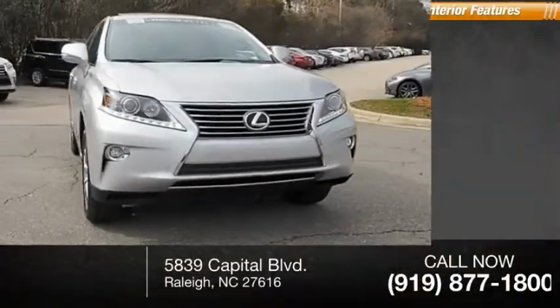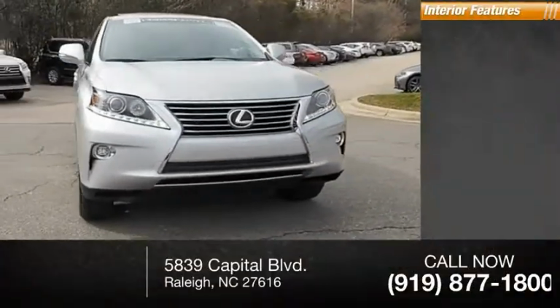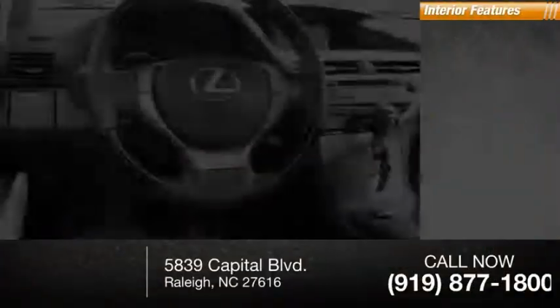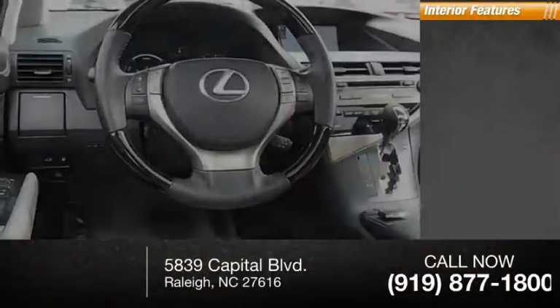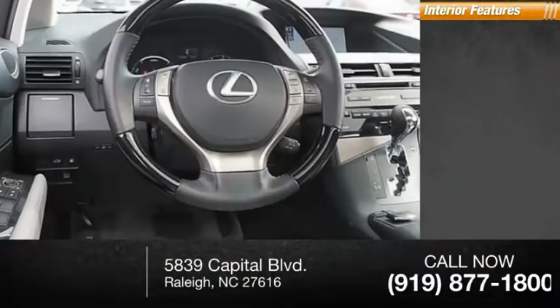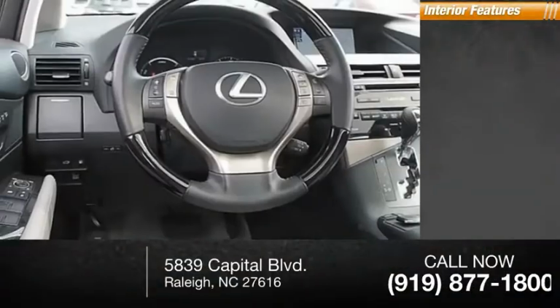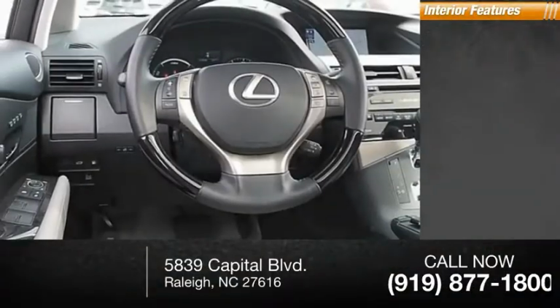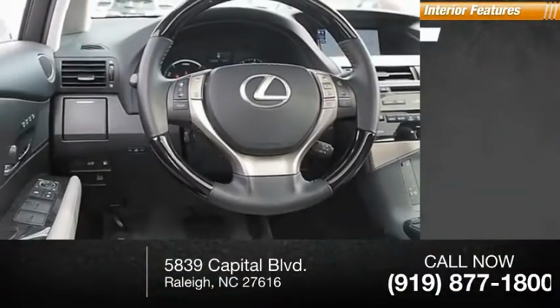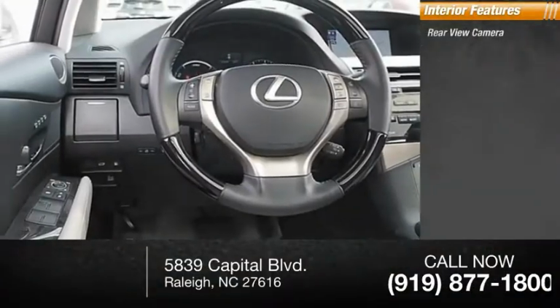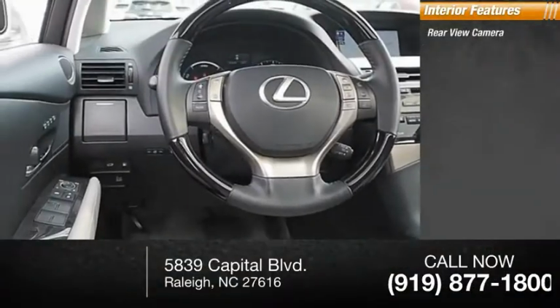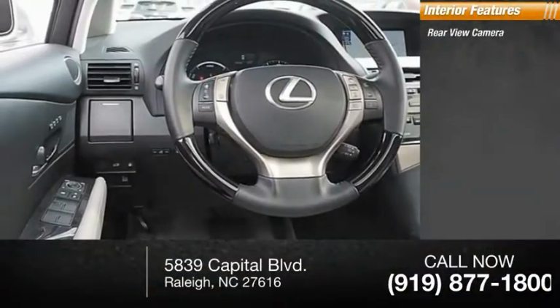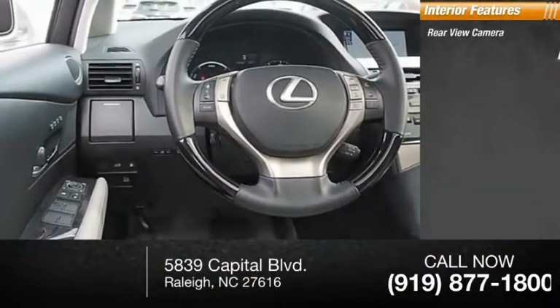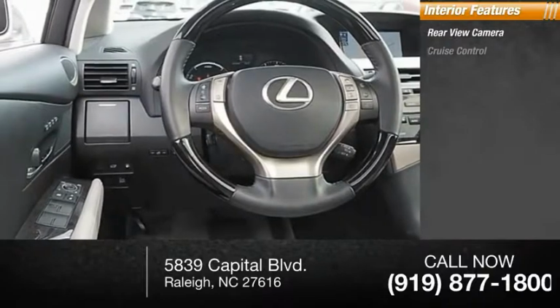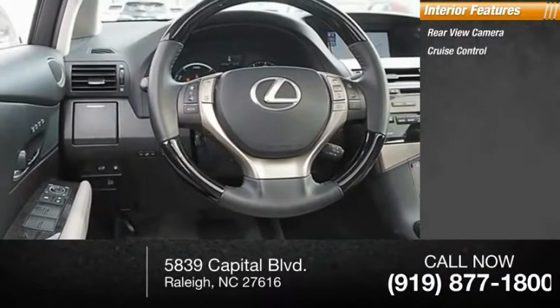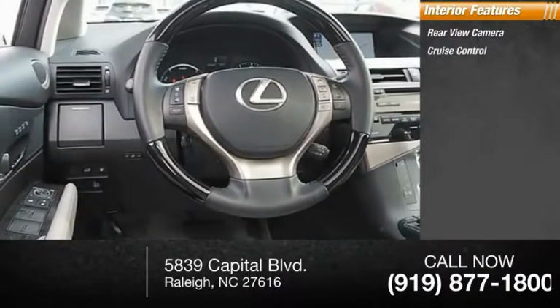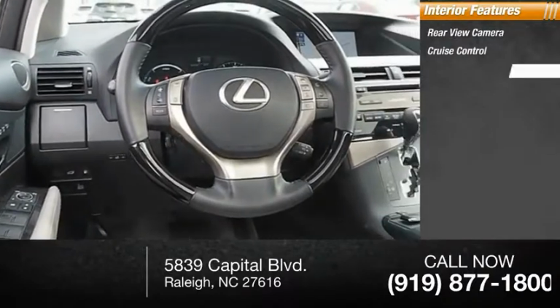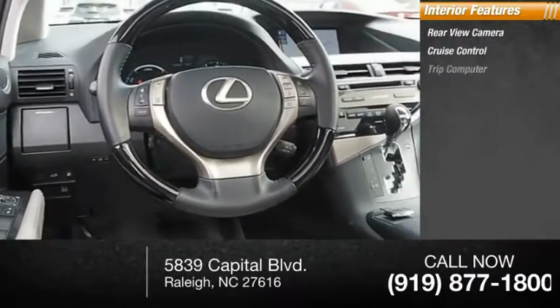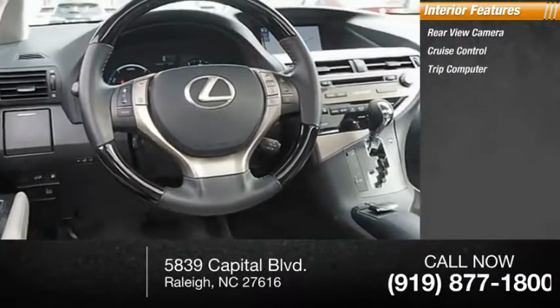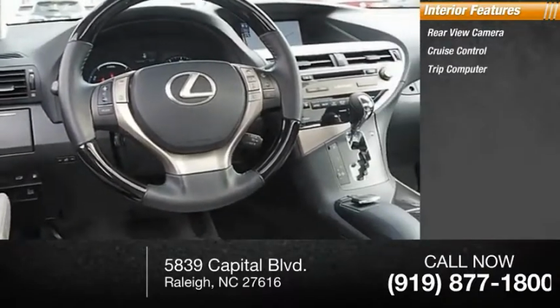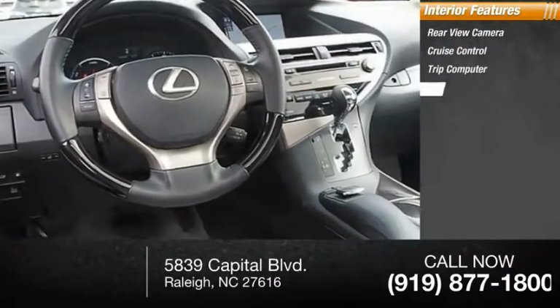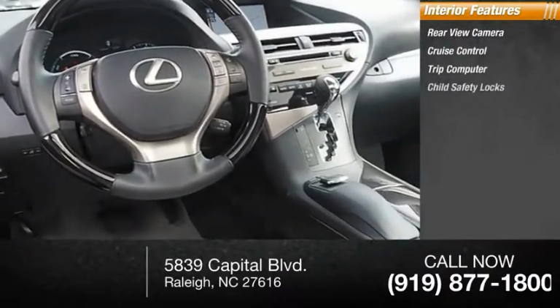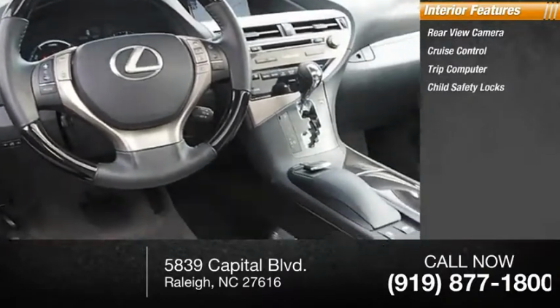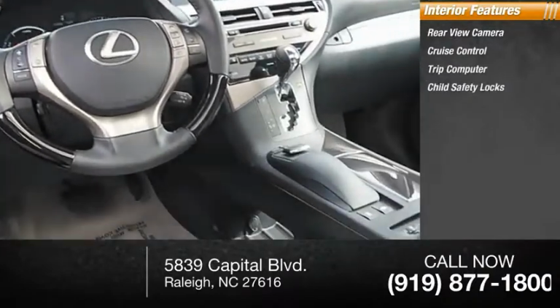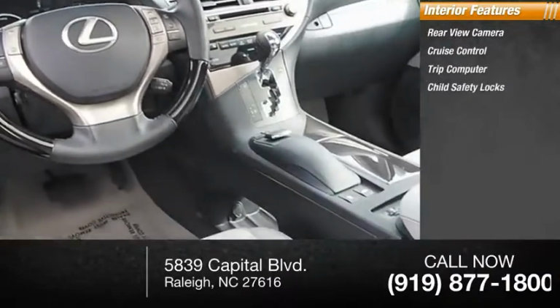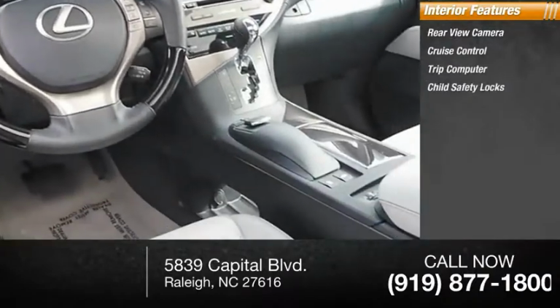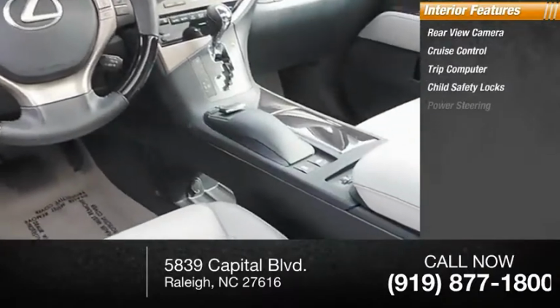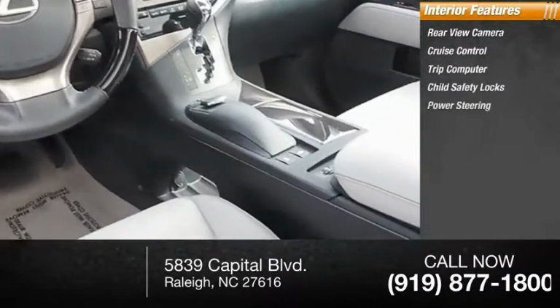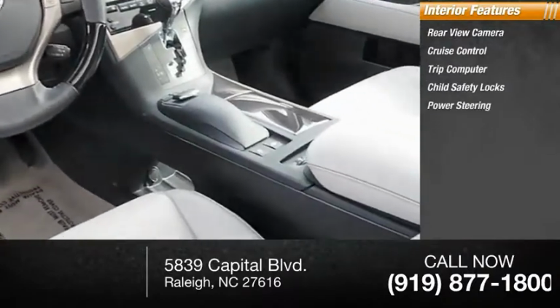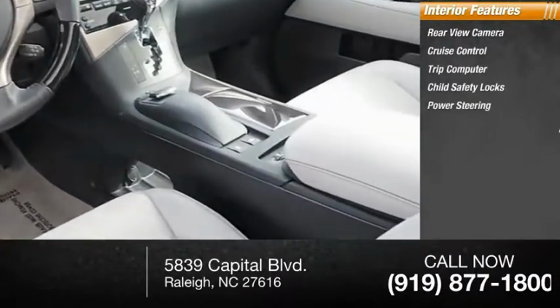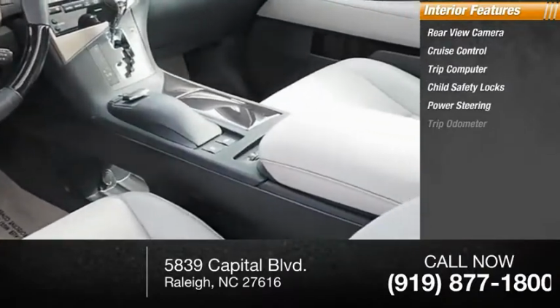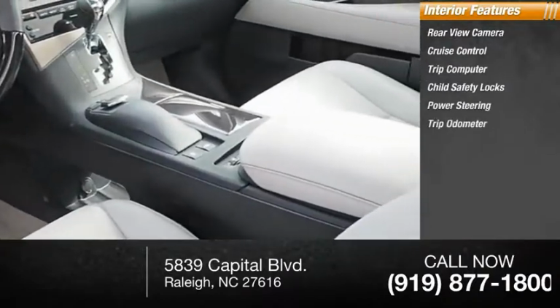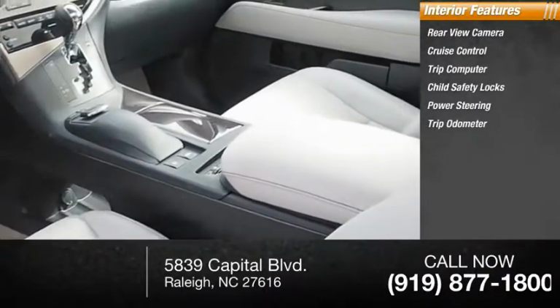Inside you'll find a rear-view camera, cruise control, trip computer, child safety locks, power steering, and trip odometer.